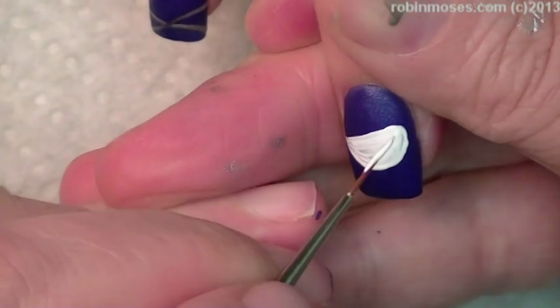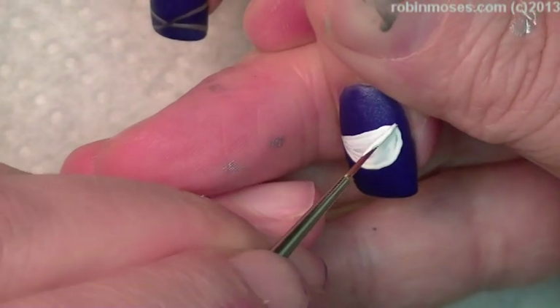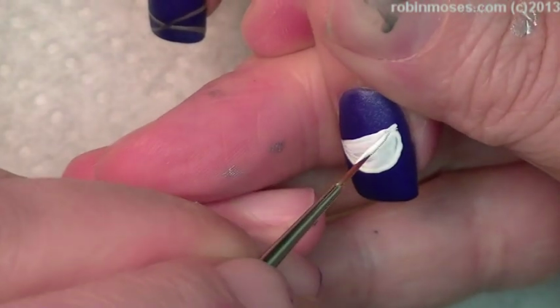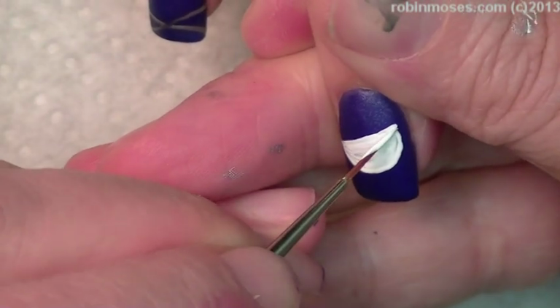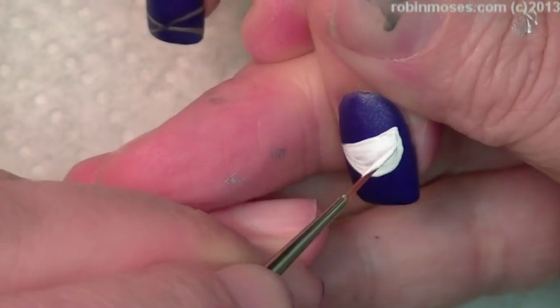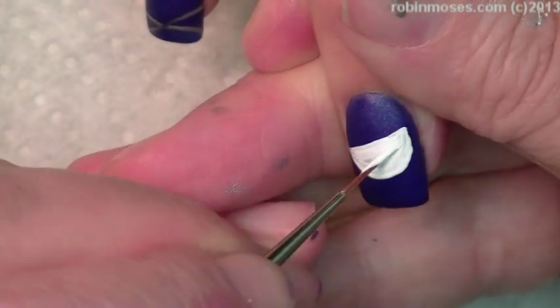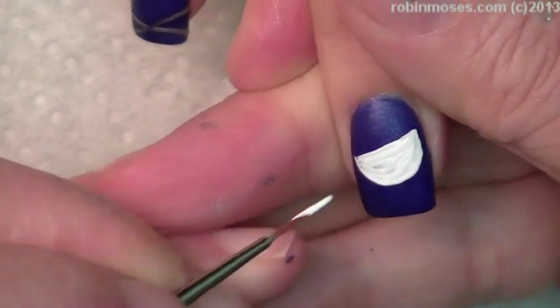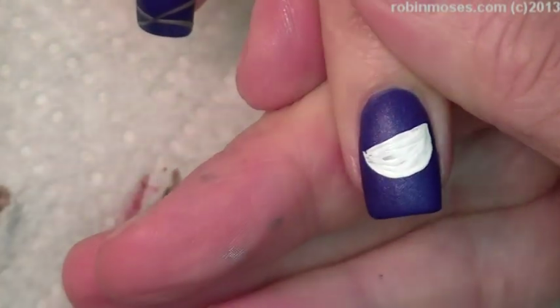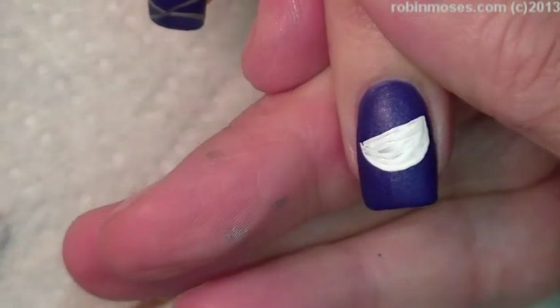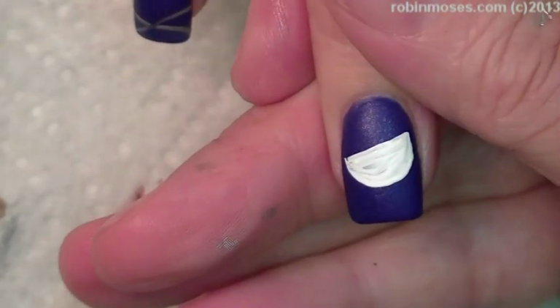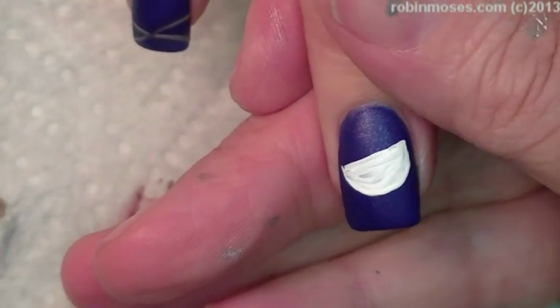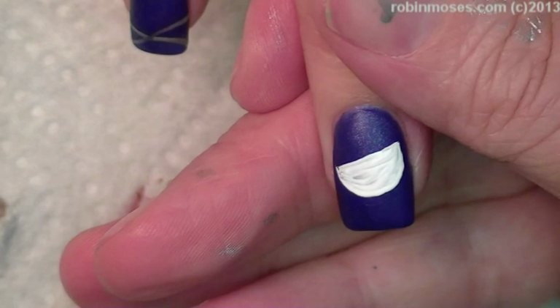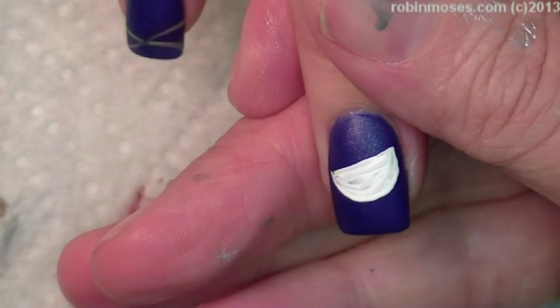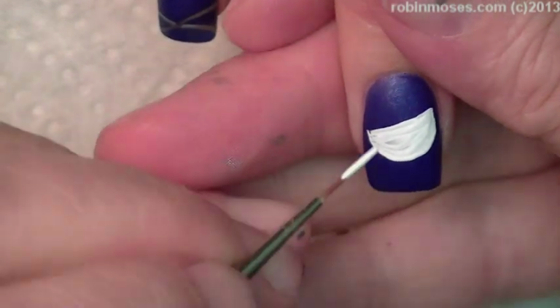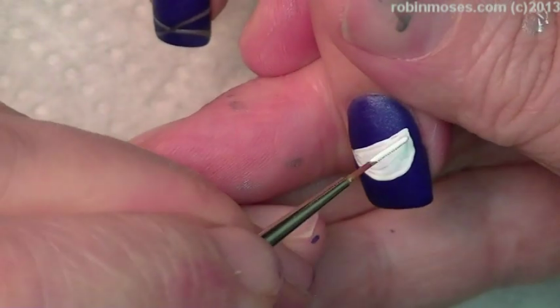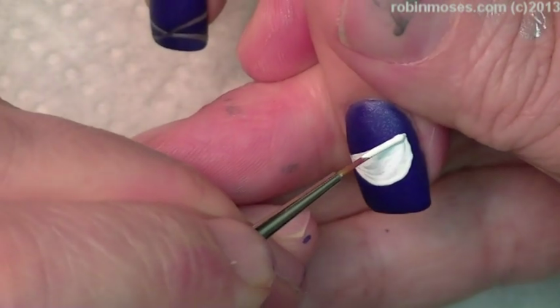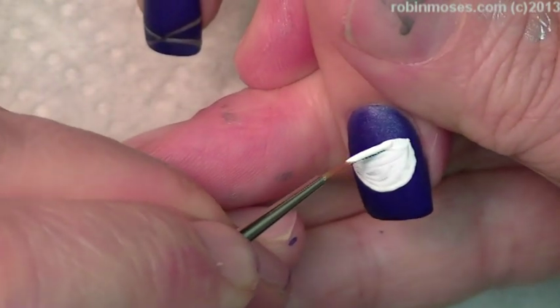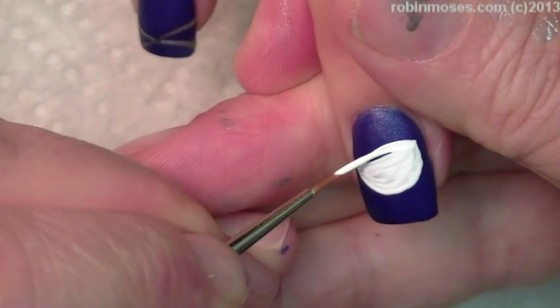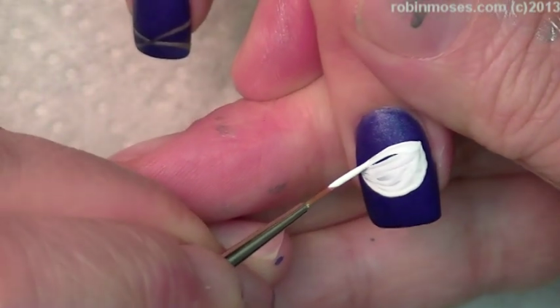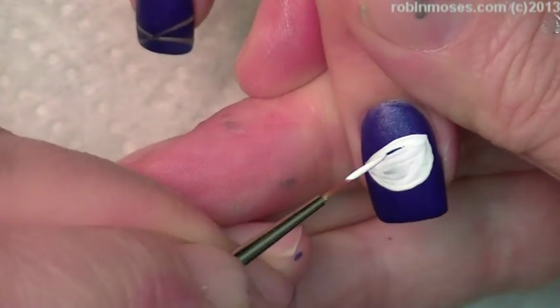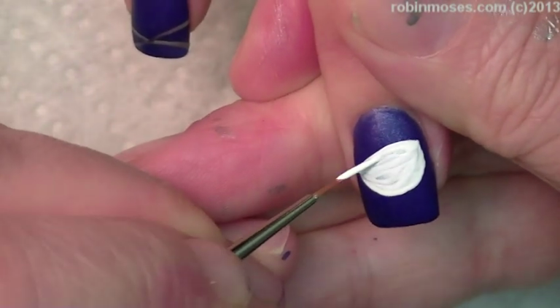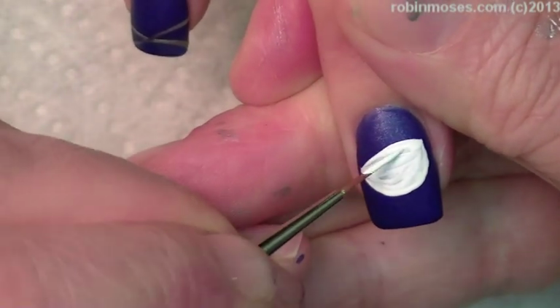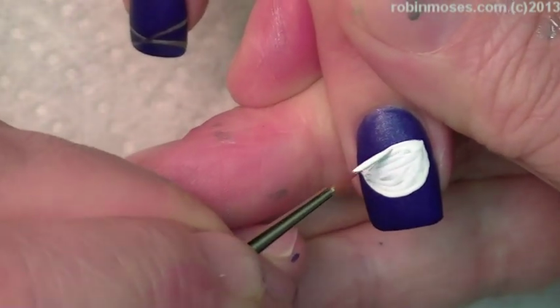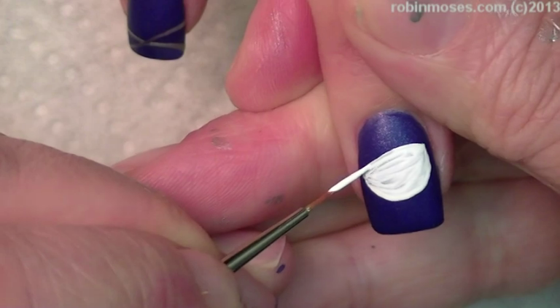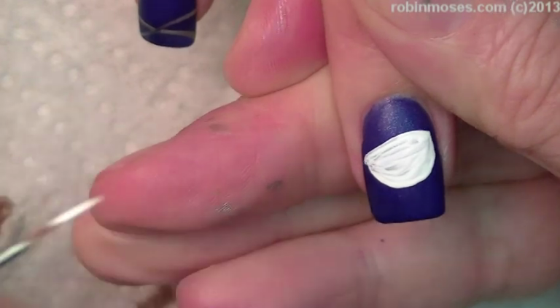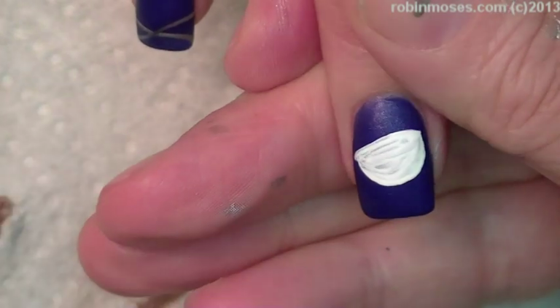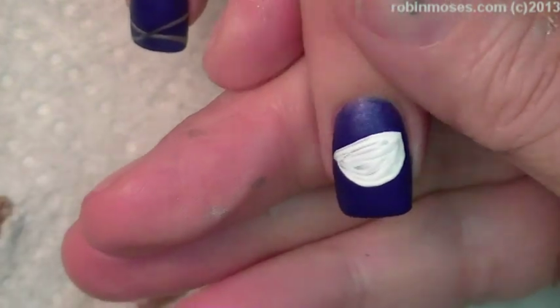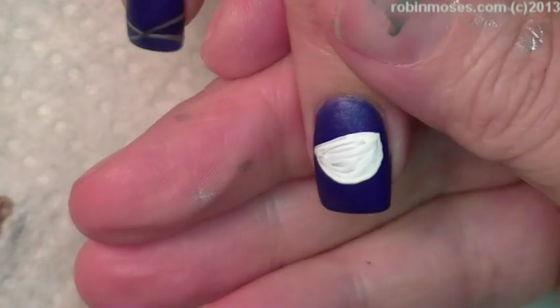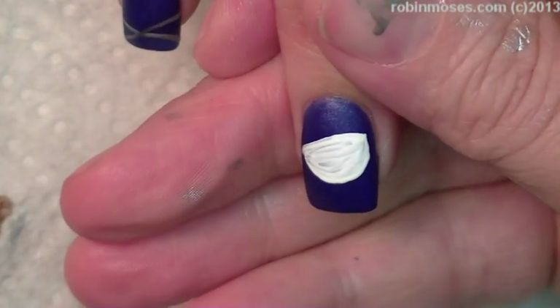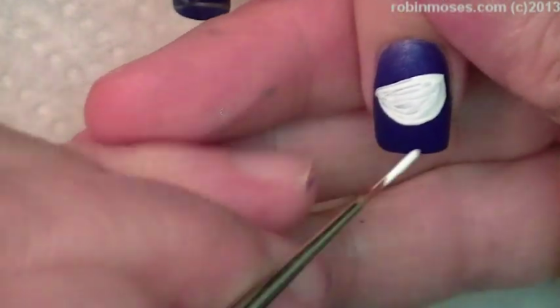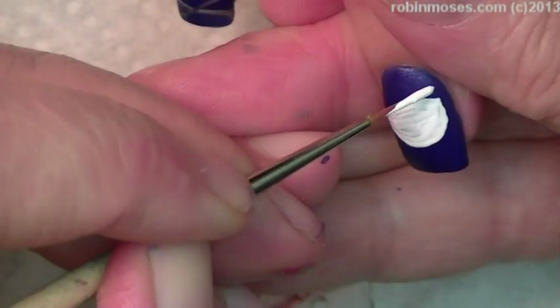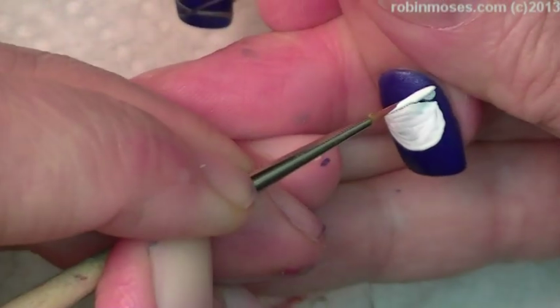Think of it as a lemon — a piece of lemon. Then just kind of make a little circle there, then make another.